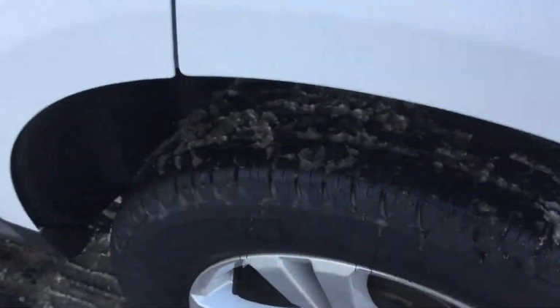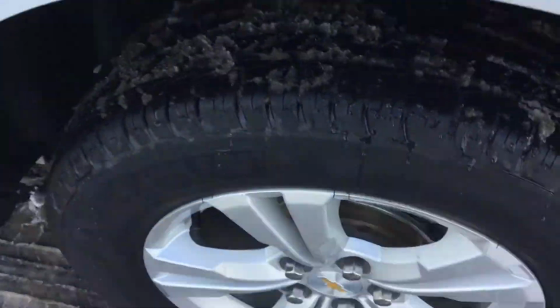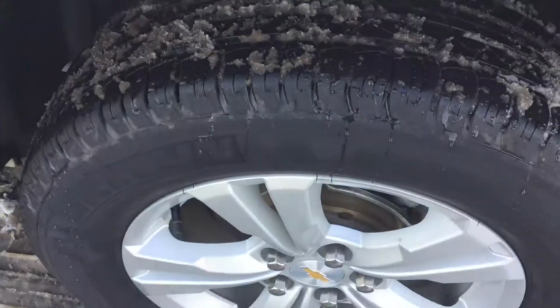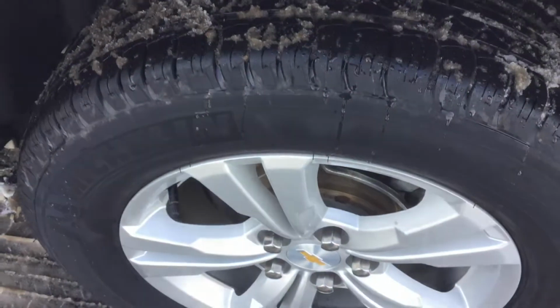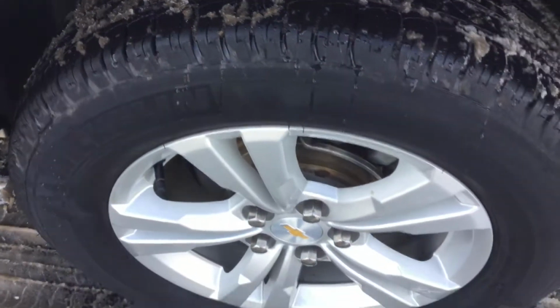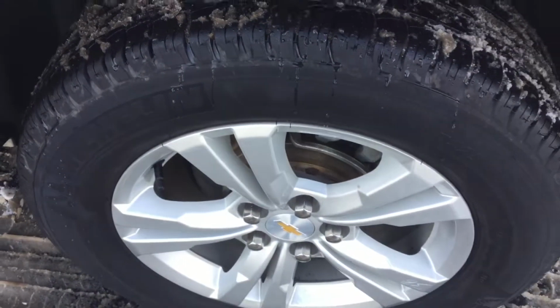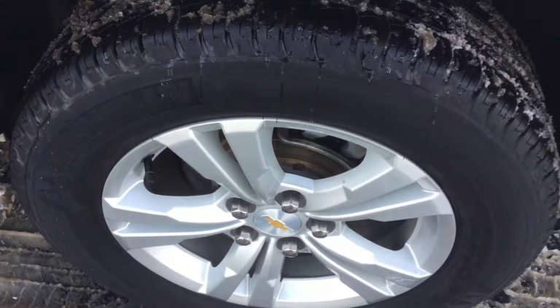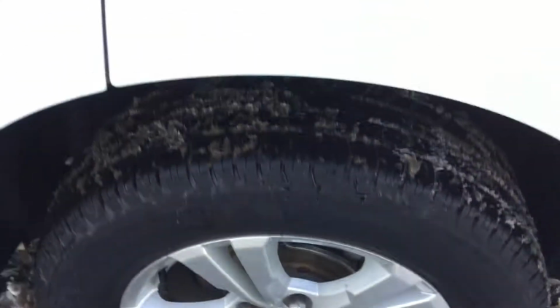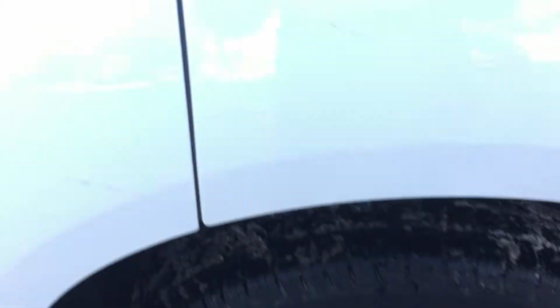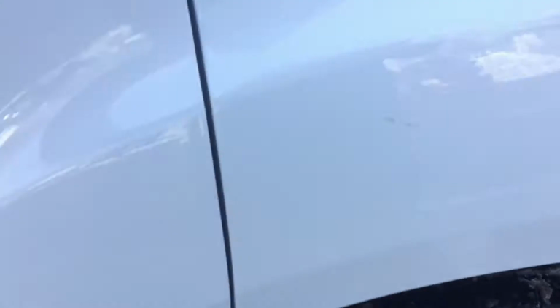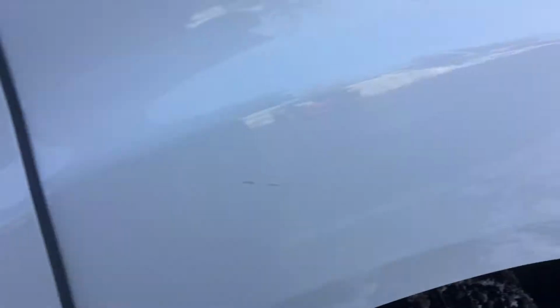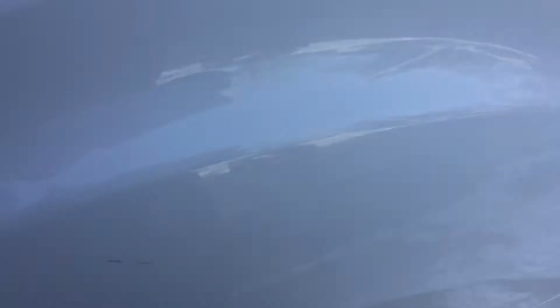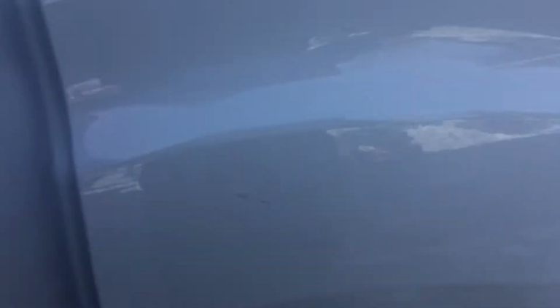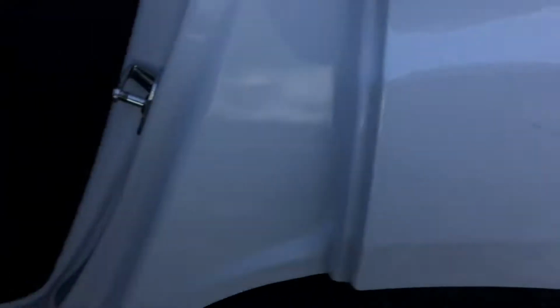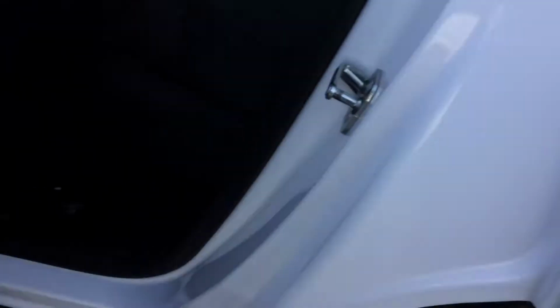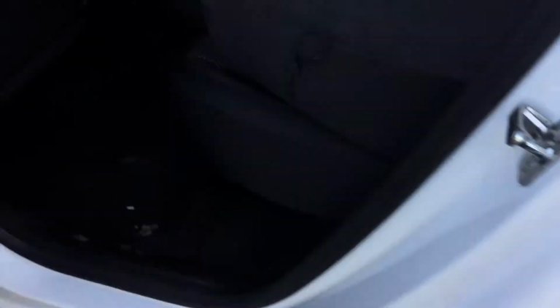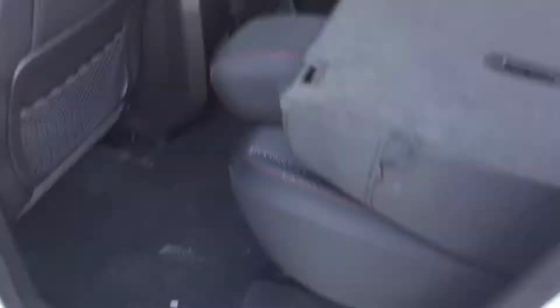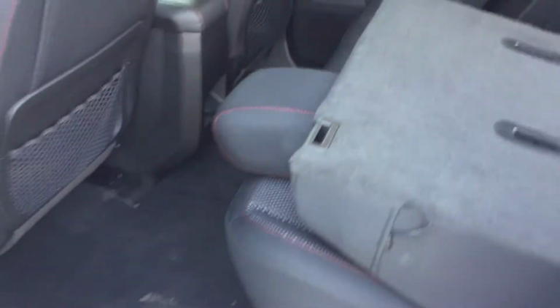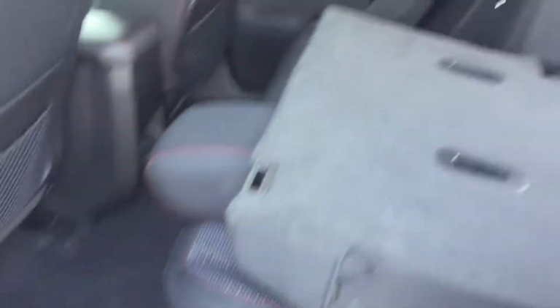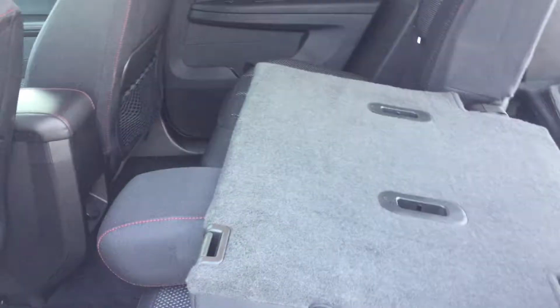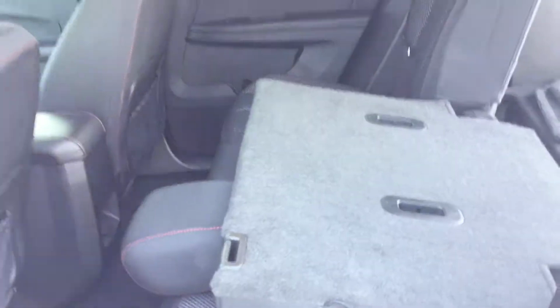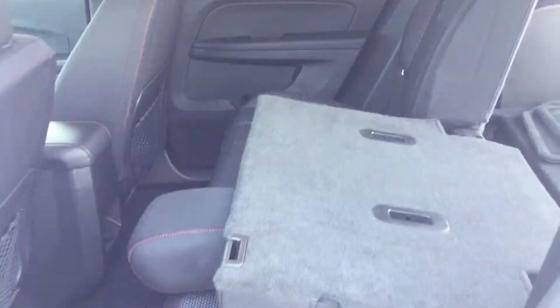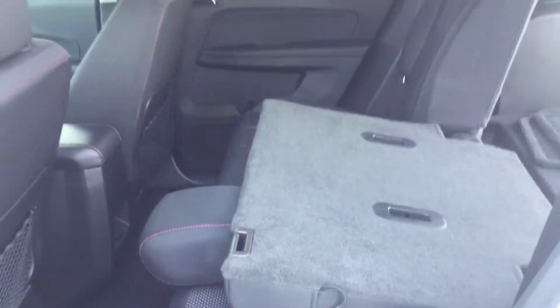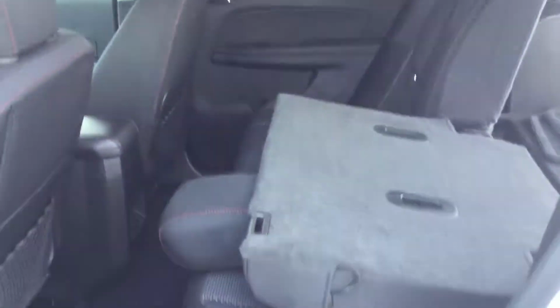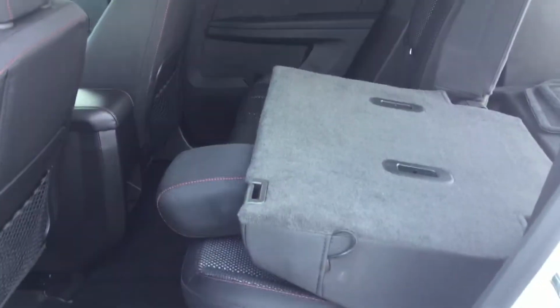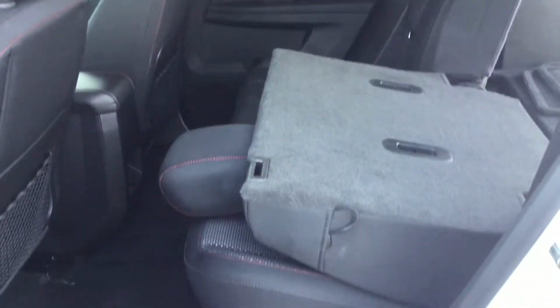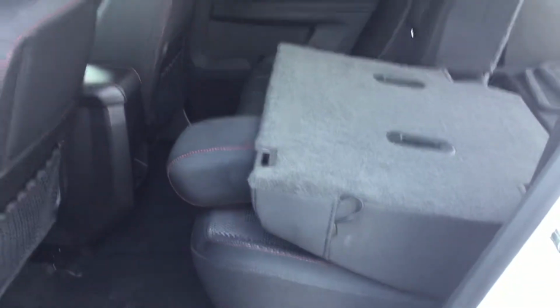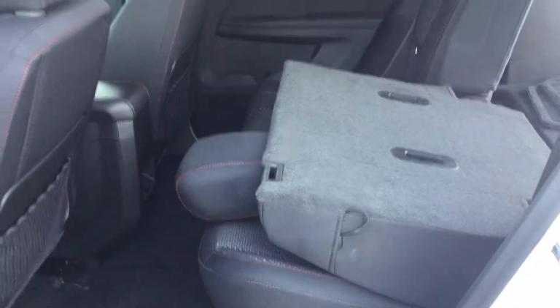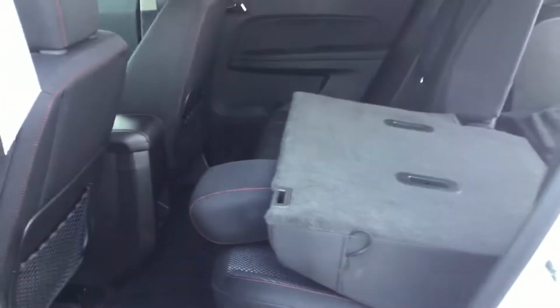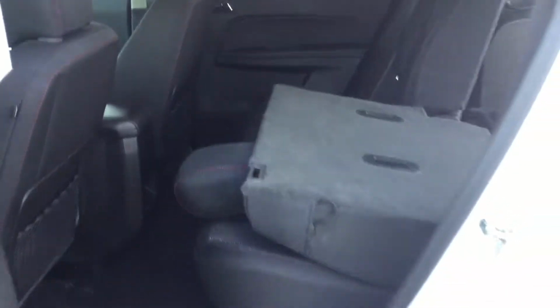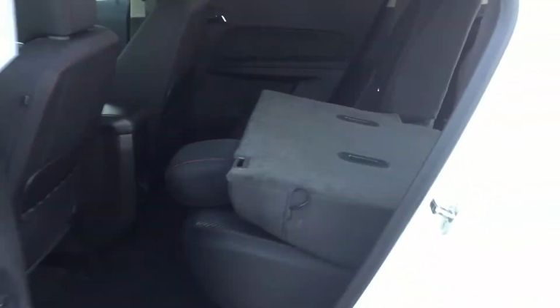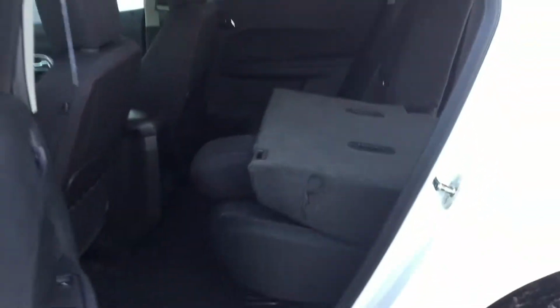There is a lot of tread on the tires. Very clean charcoal interior, with enough room to fit all your passengers.